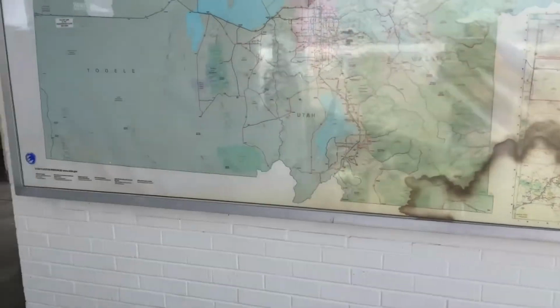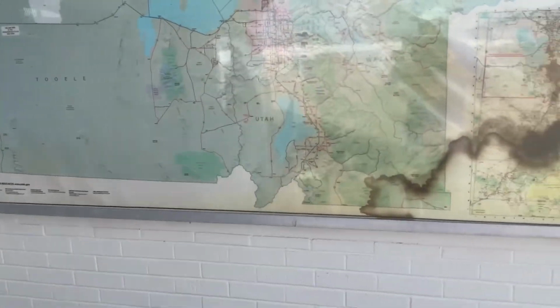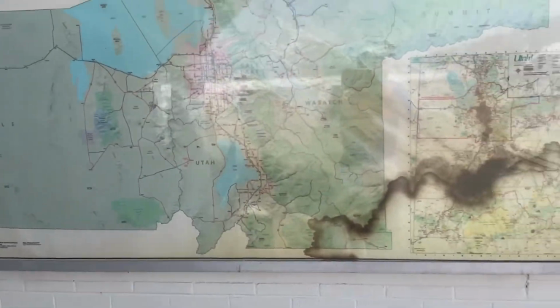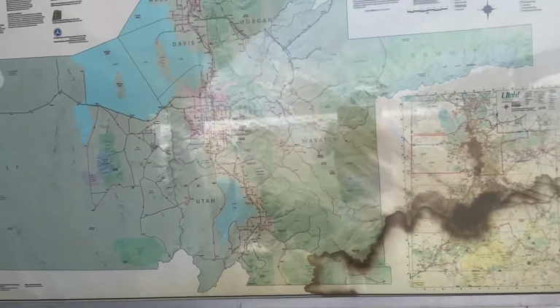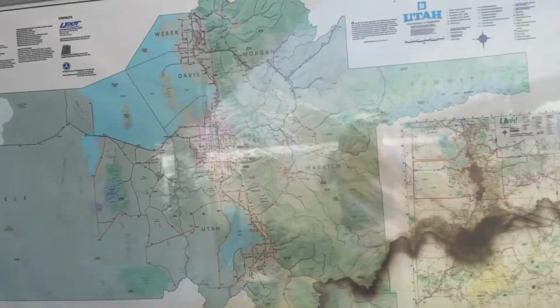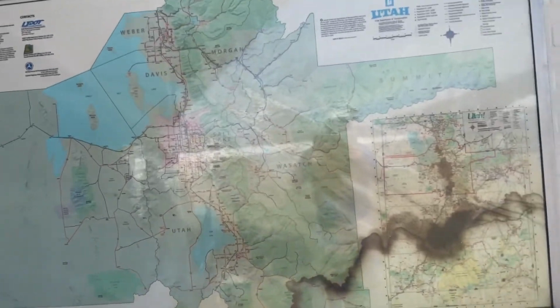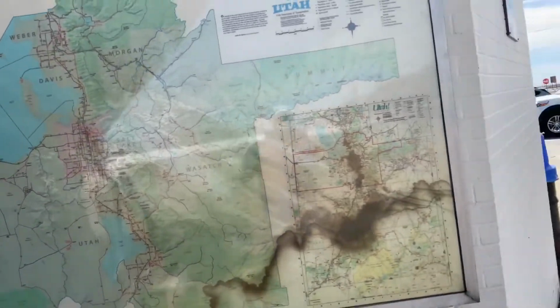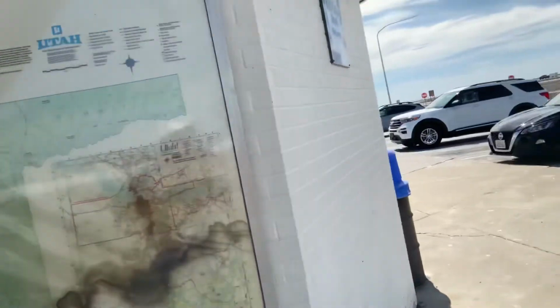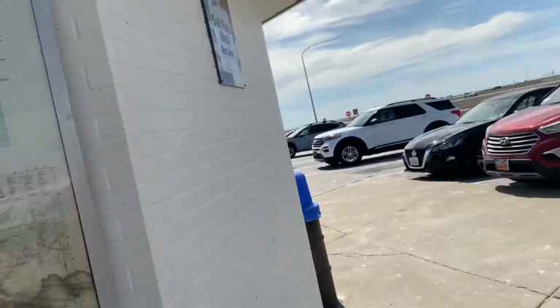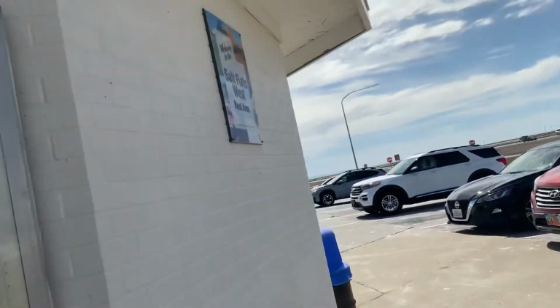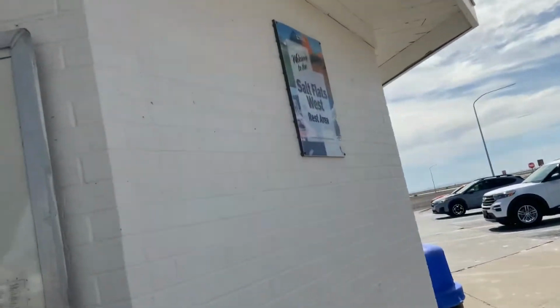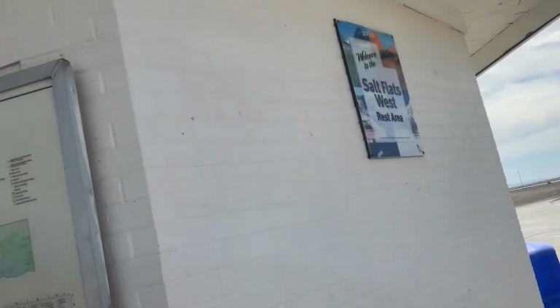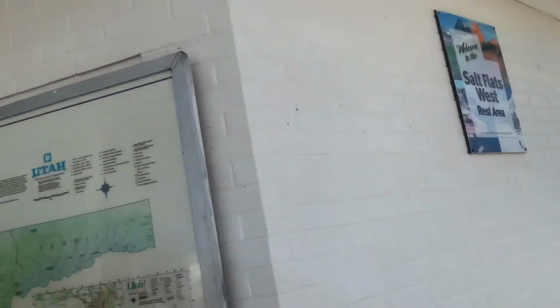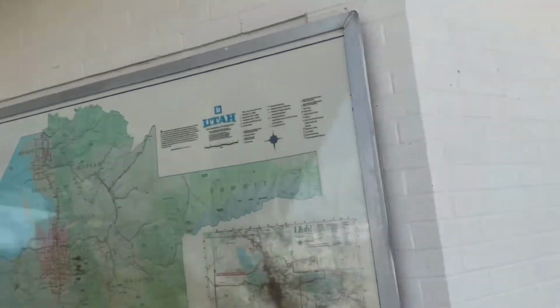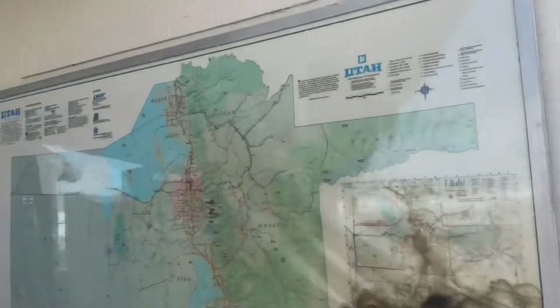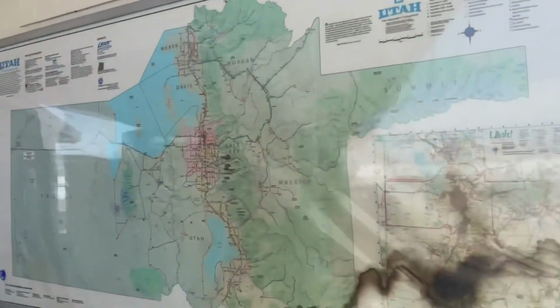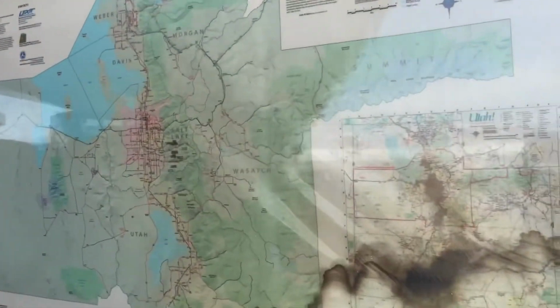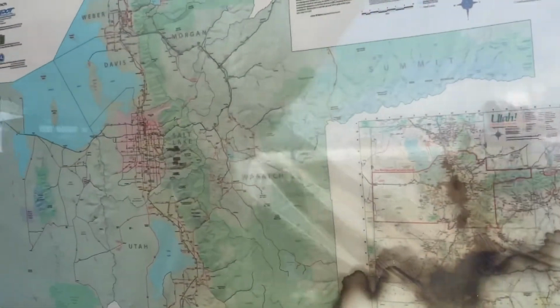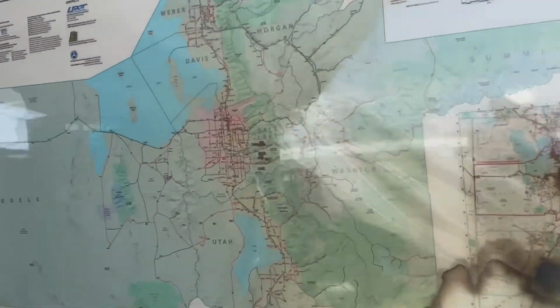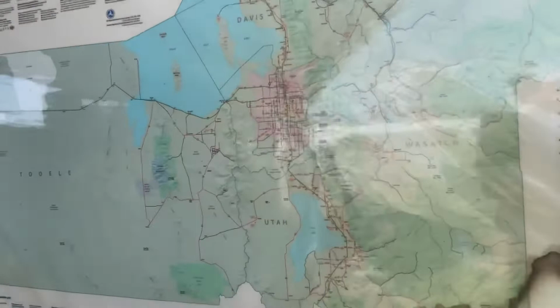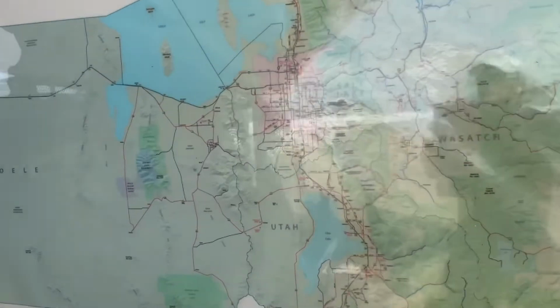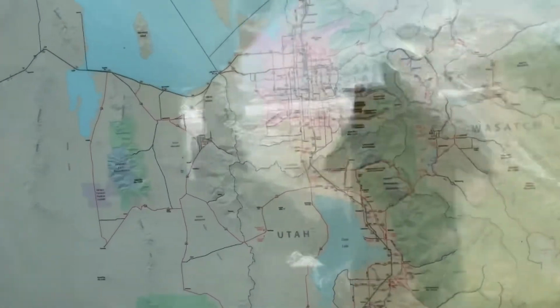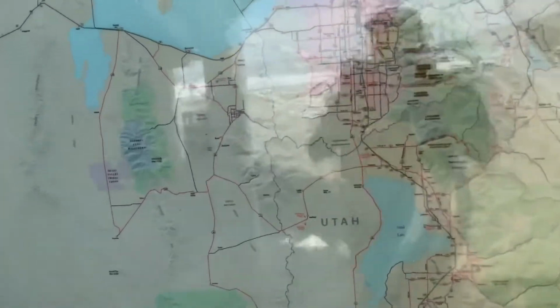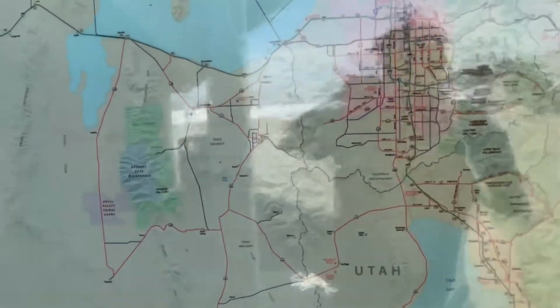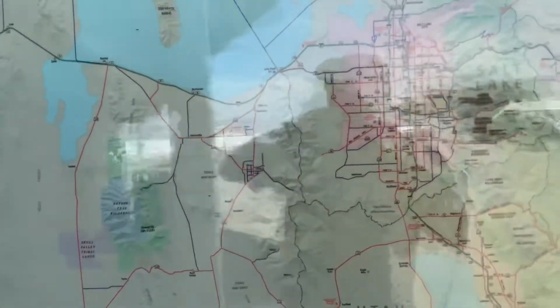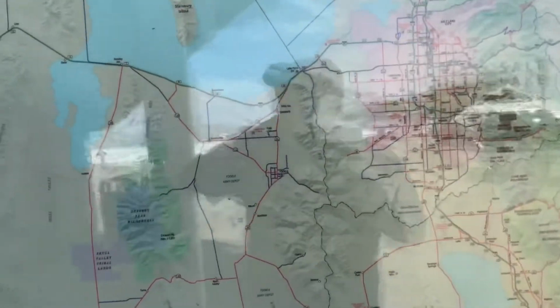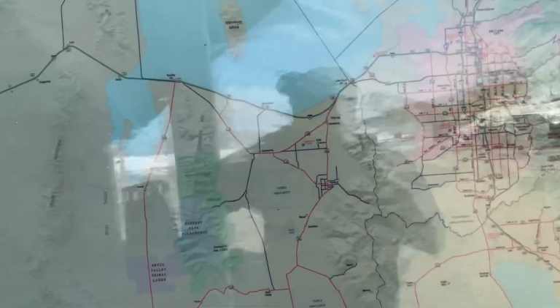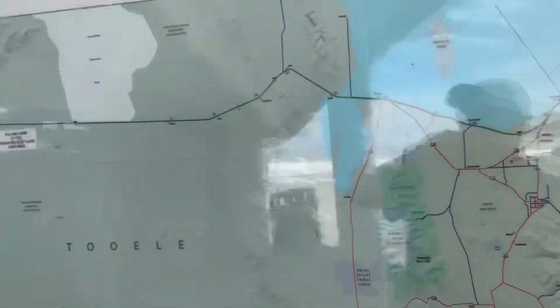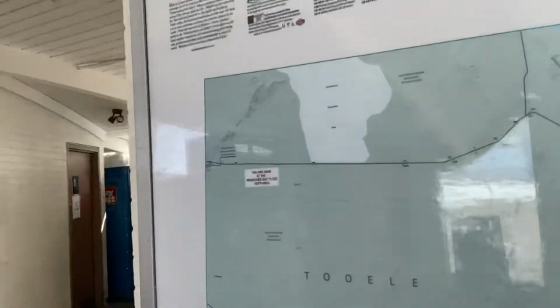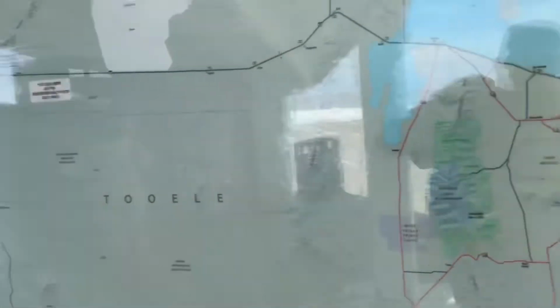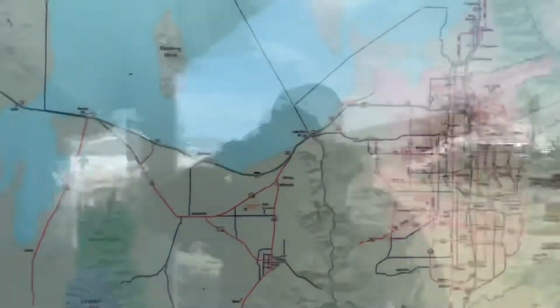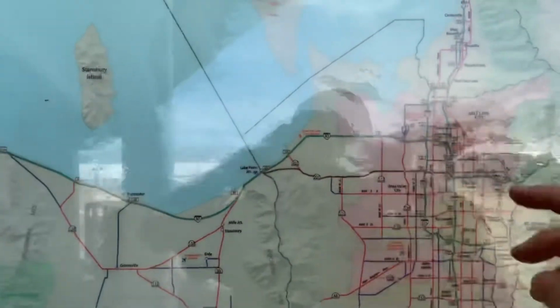This is the Salt Flats West Rest Area, right at Bonneville Flats. I just thought I'd show you this on the map — we started up here.